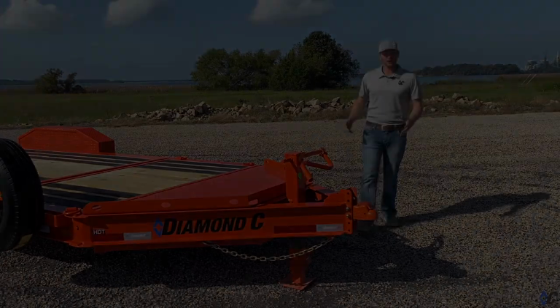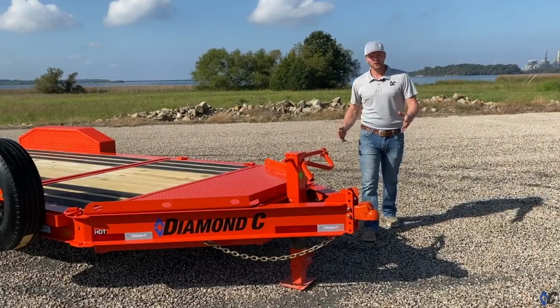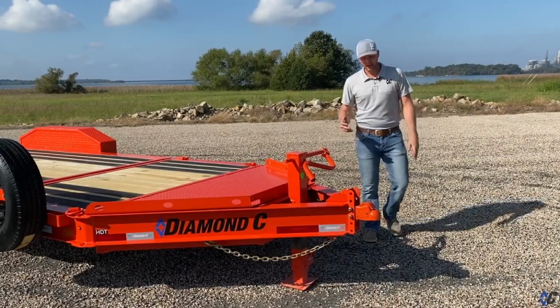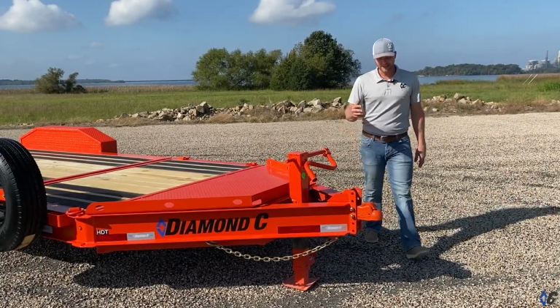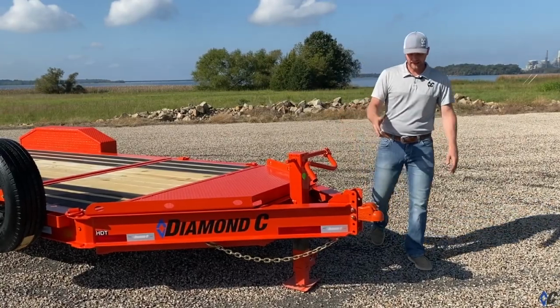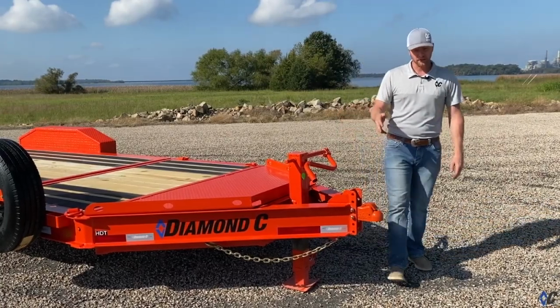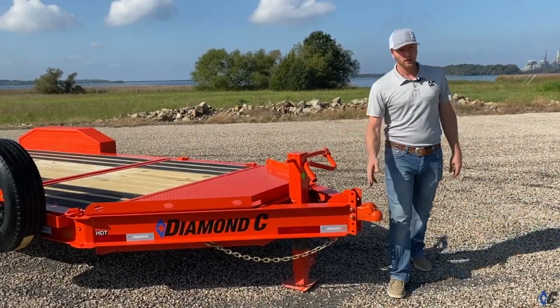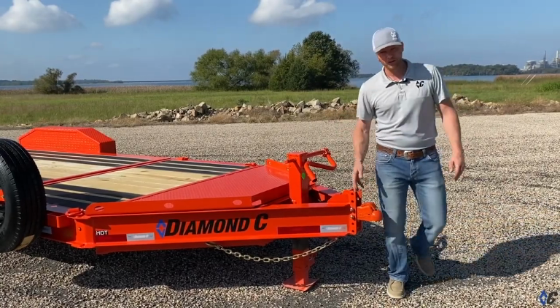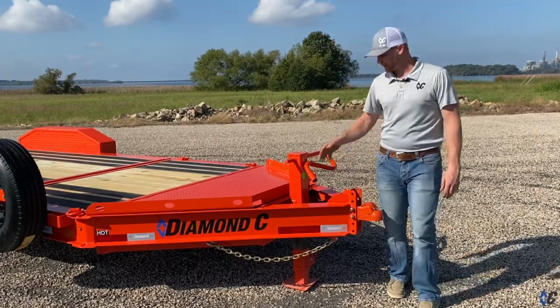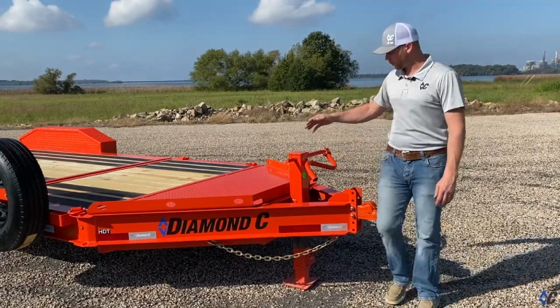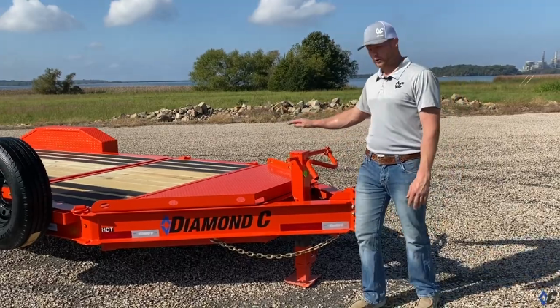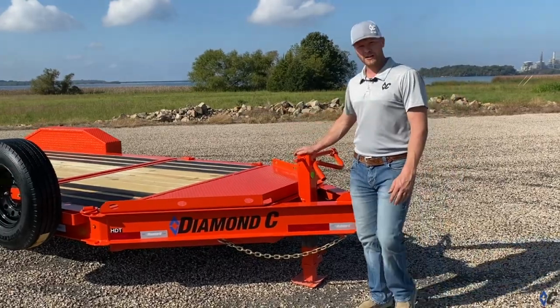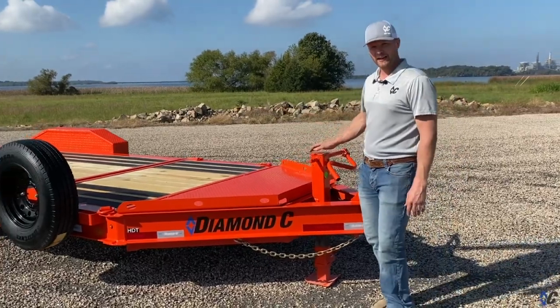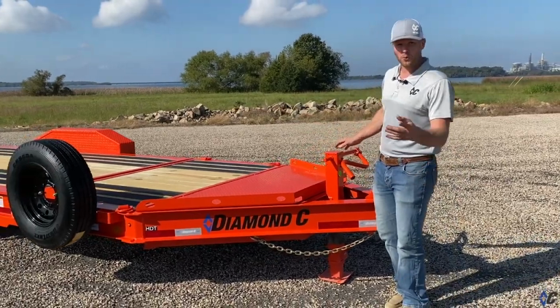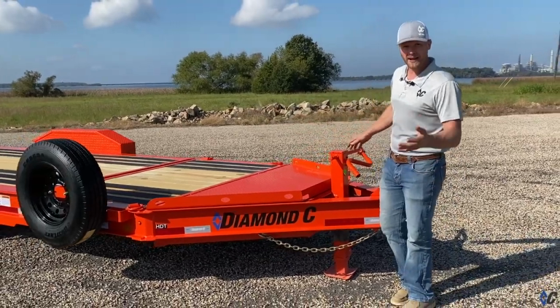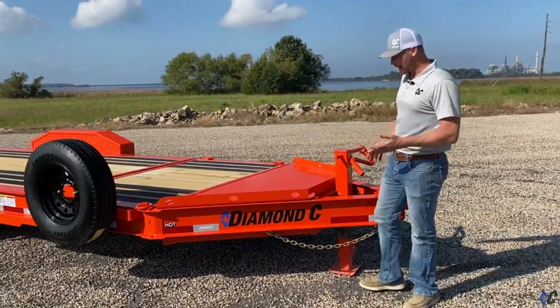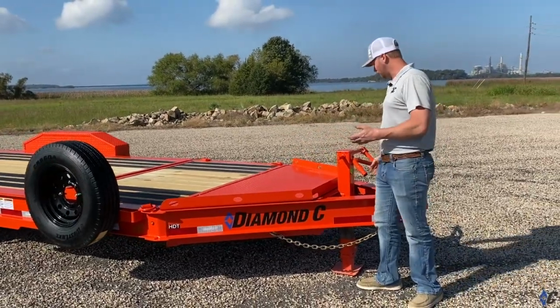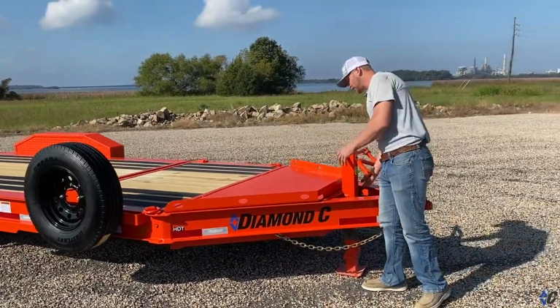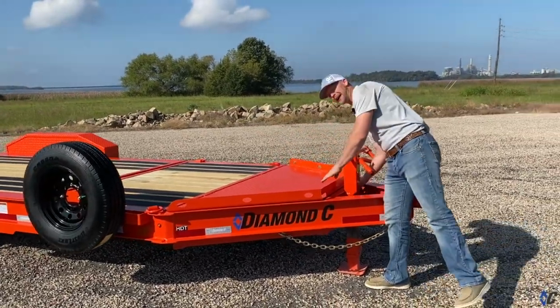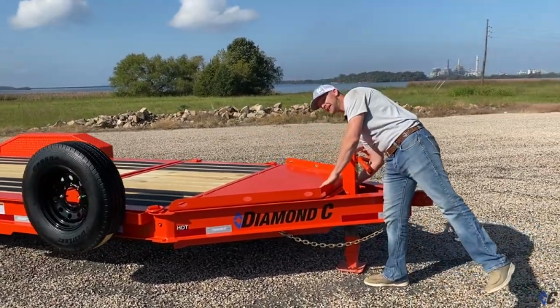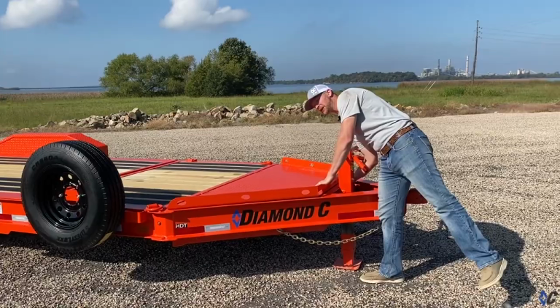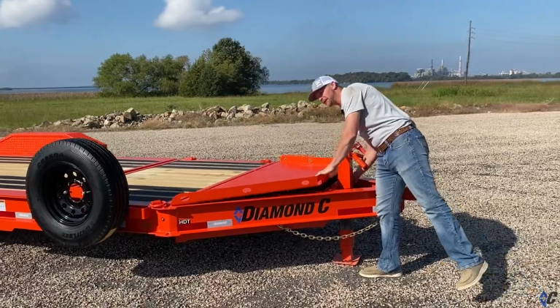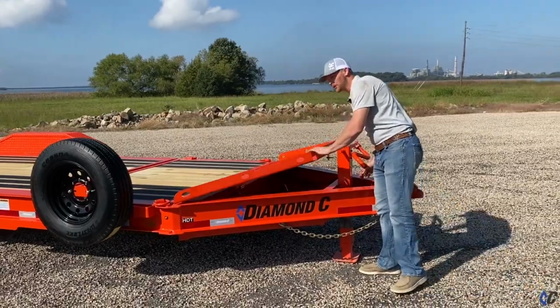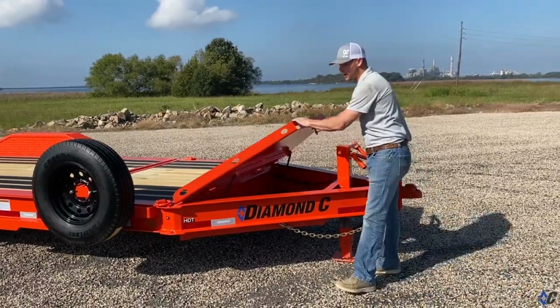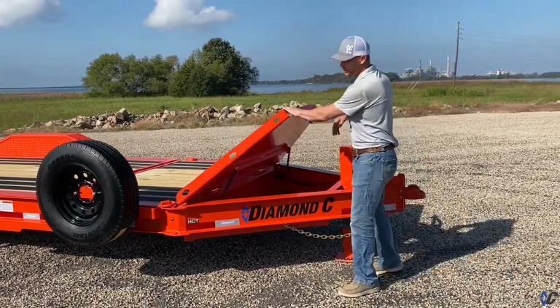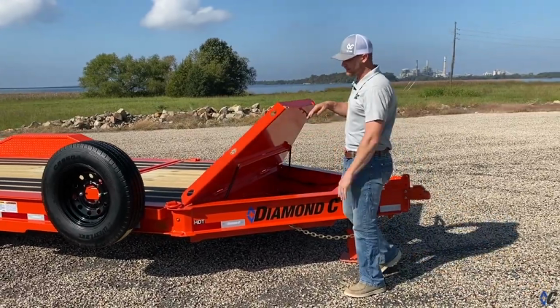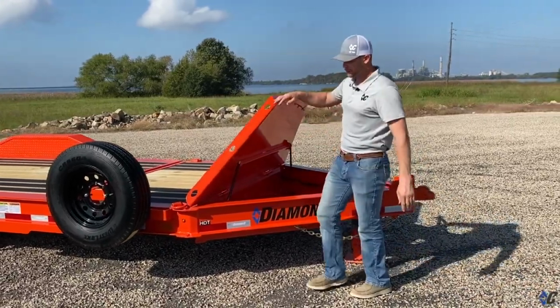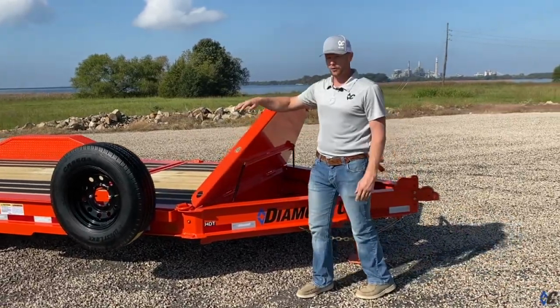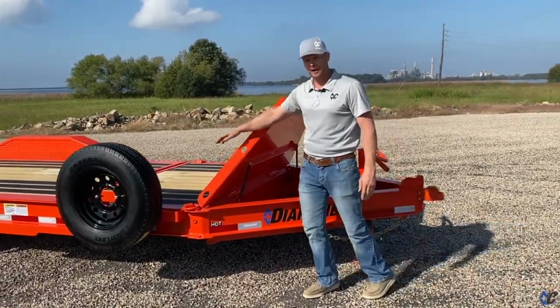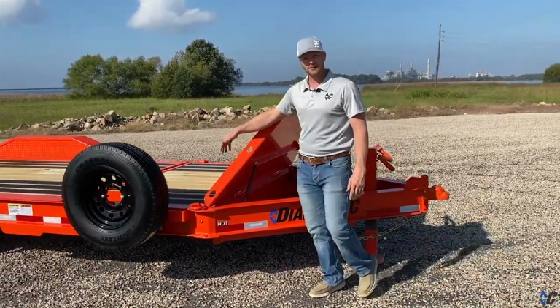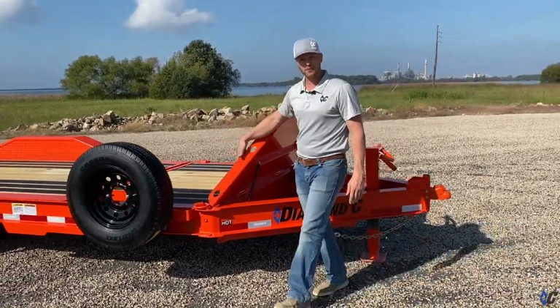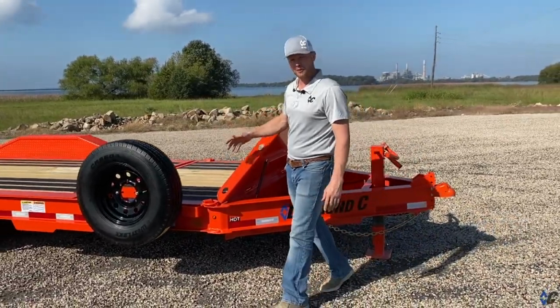Starting at the front, we have this easy latch Dimco coupler and of course our 12k jack. If you want a massive amount of storage space, go with our HD V-tongue lid, which also doubles as a nice platform for job boxes, pumps, and generators.